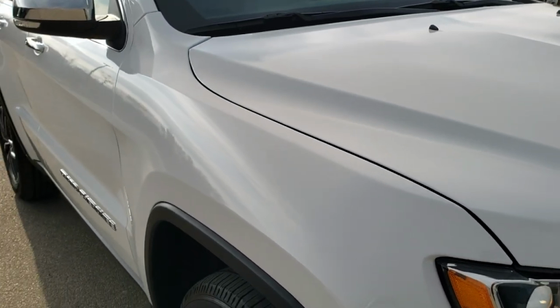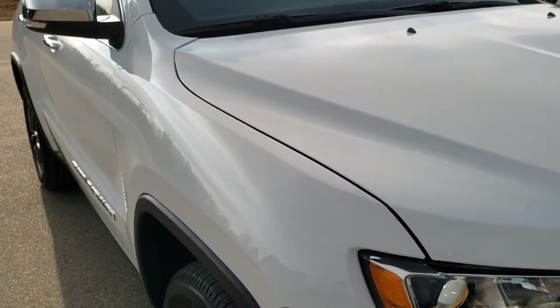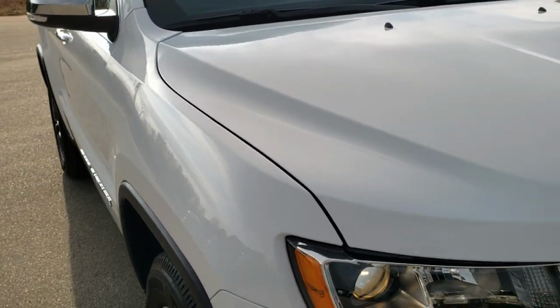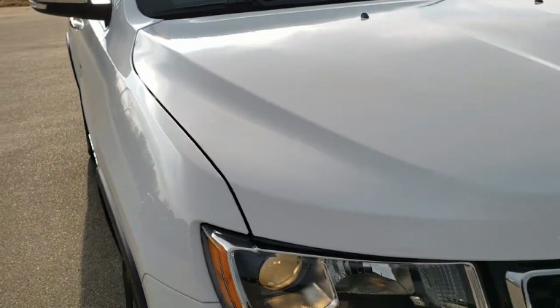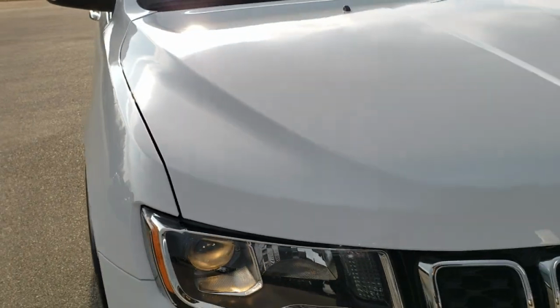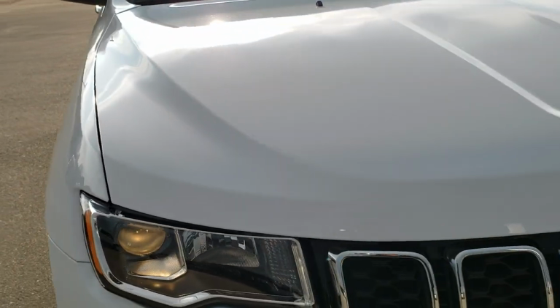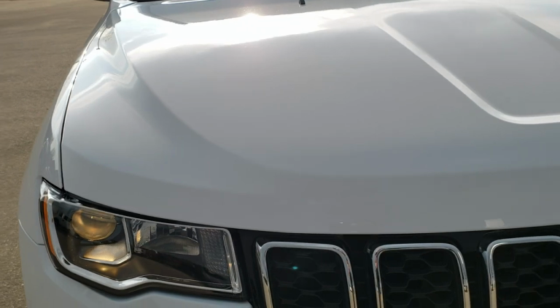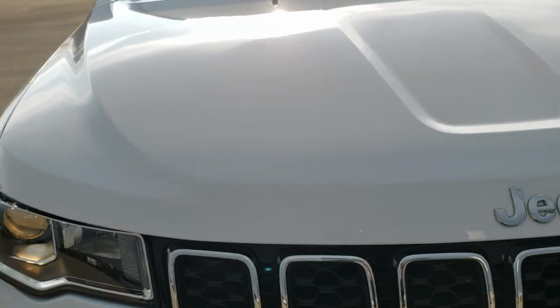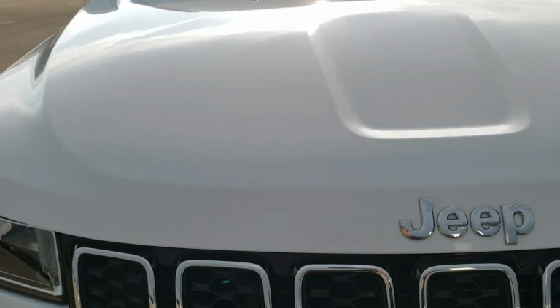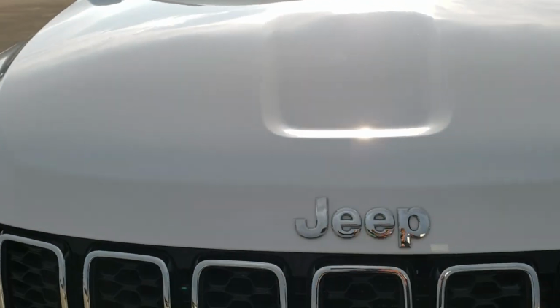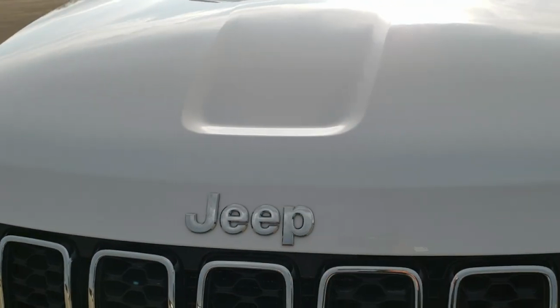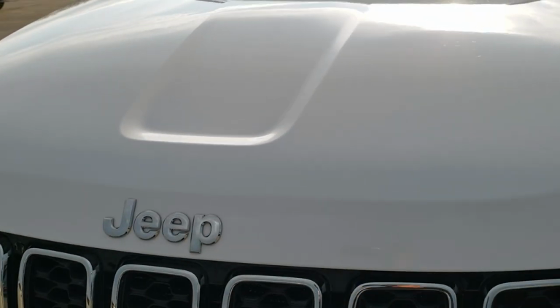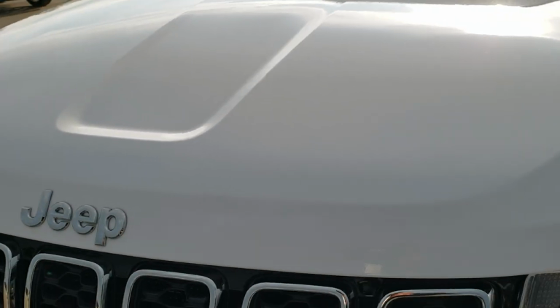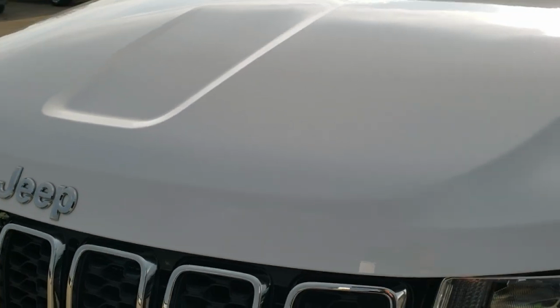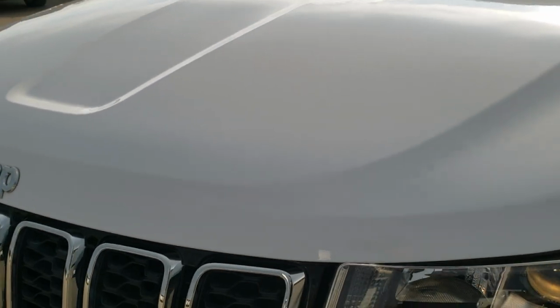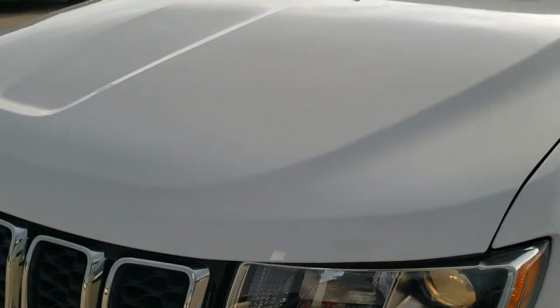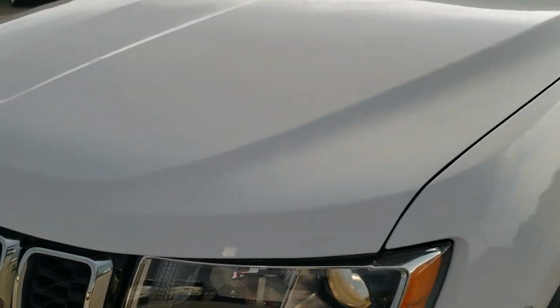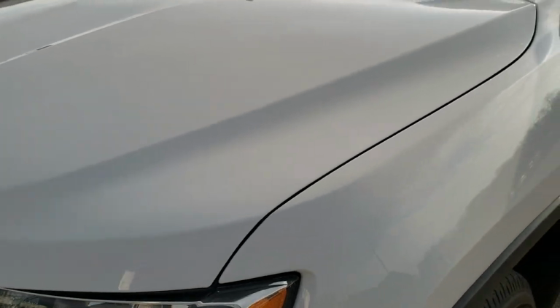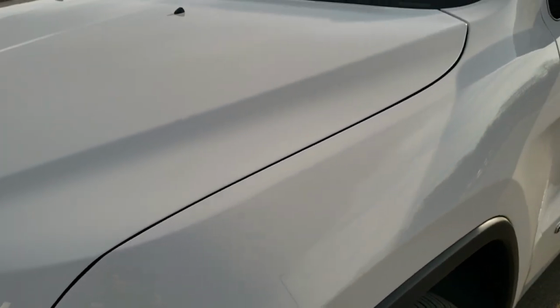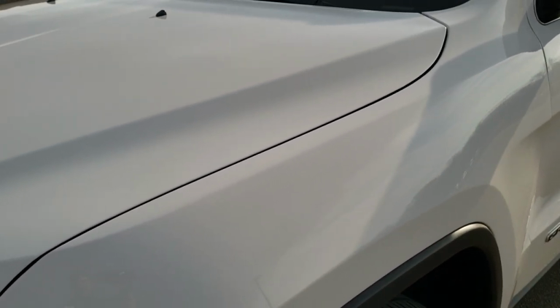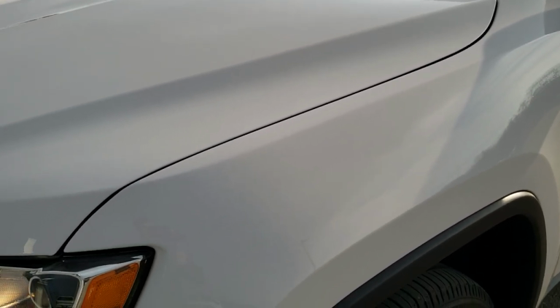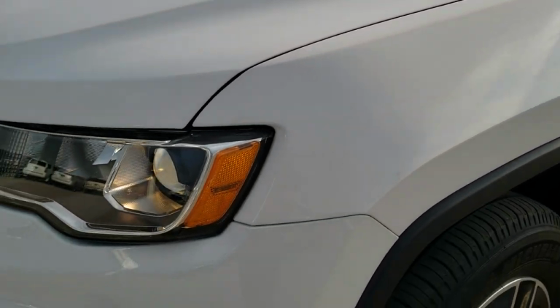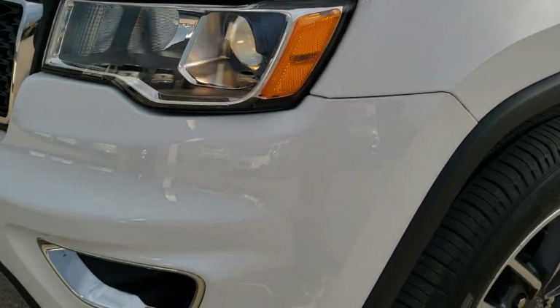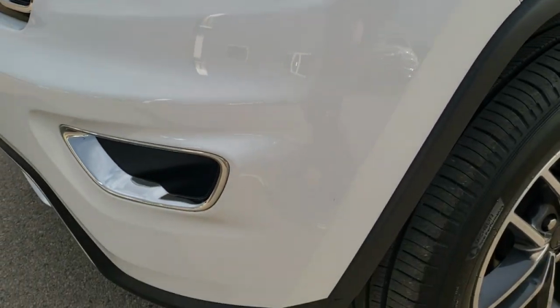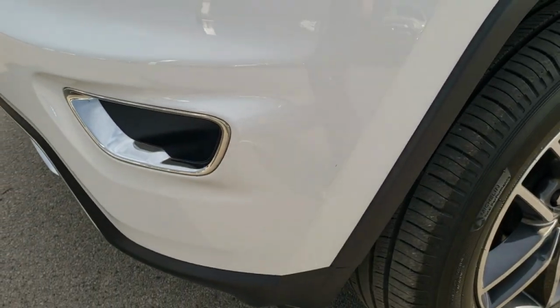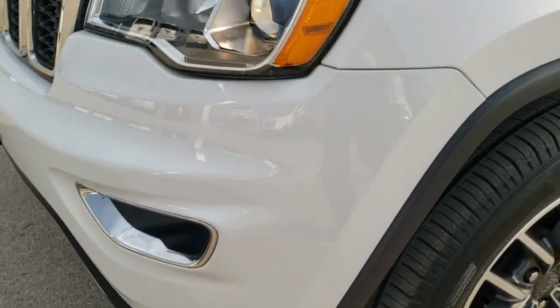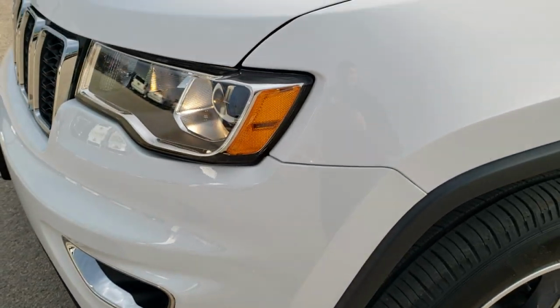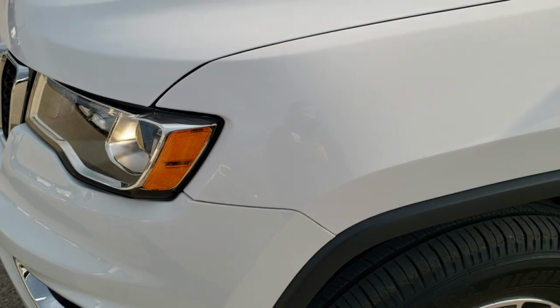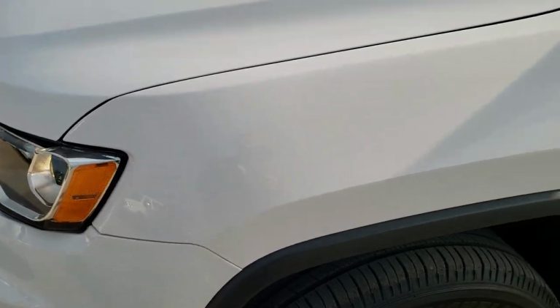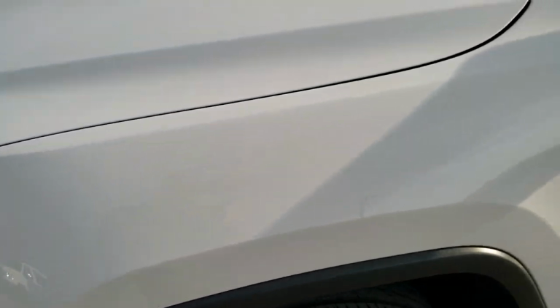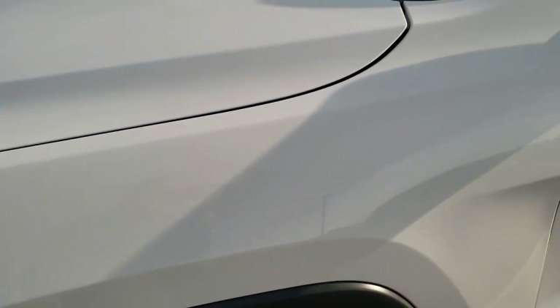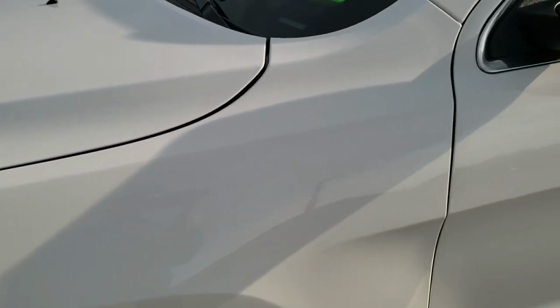This vehicle has the 3.6 liter award-winning Pentastar V6 motor. It has been fully safety inspected by our service shop, has a fresh oil and filter change, all the fluids have been checked and topped off, and this Jeep is 100% ready to go.